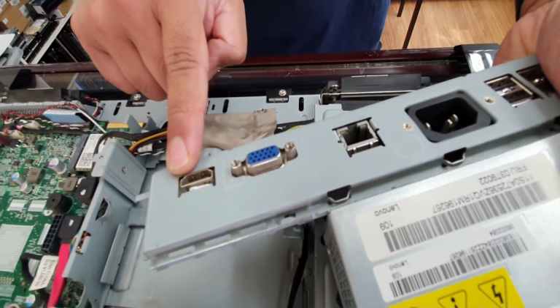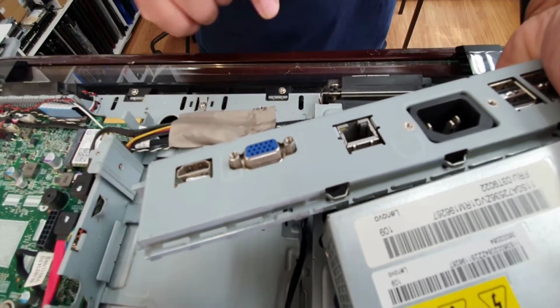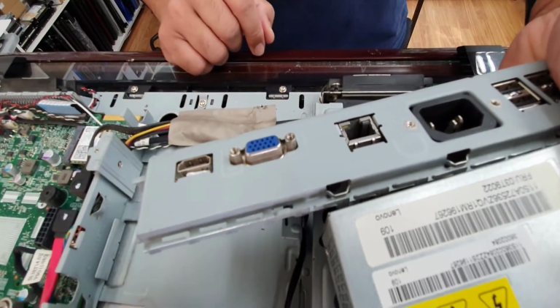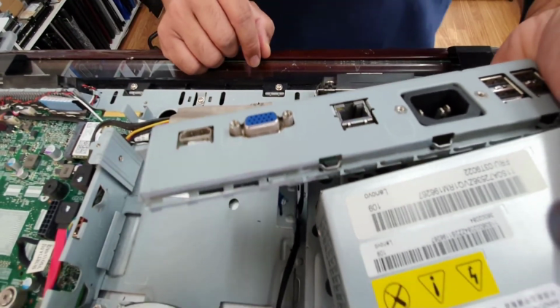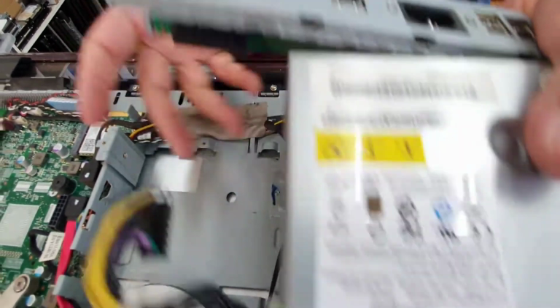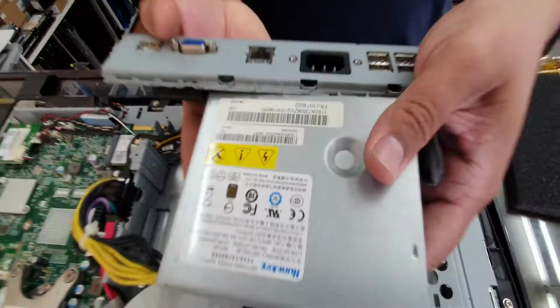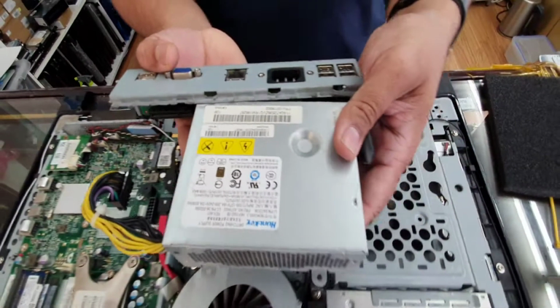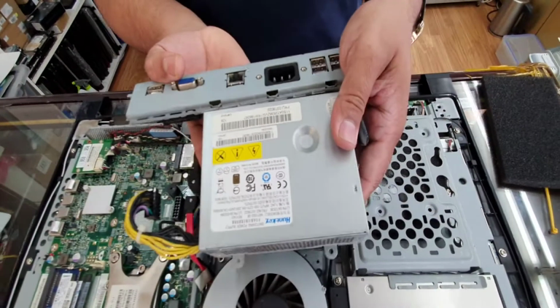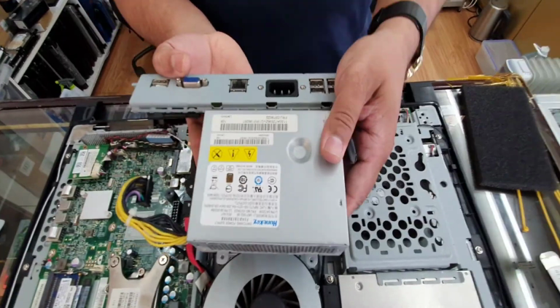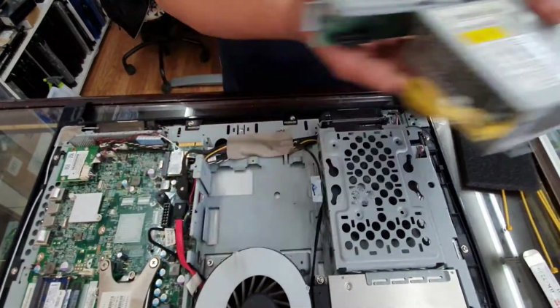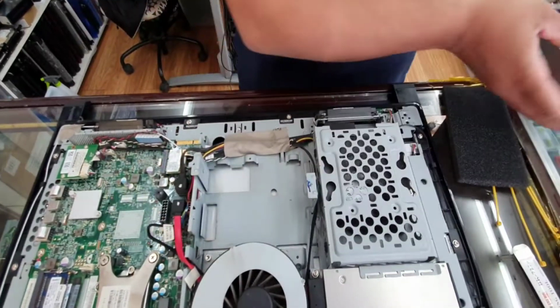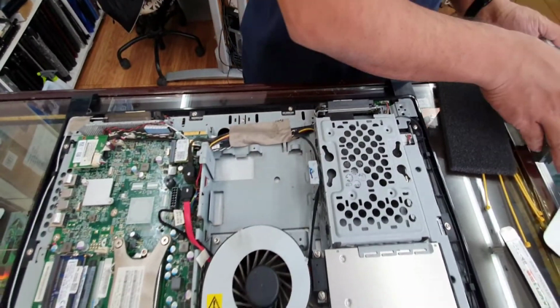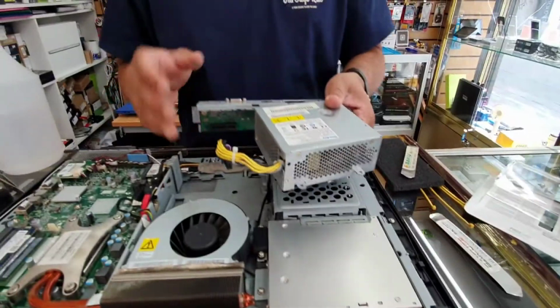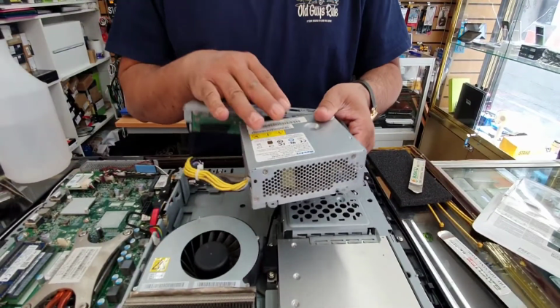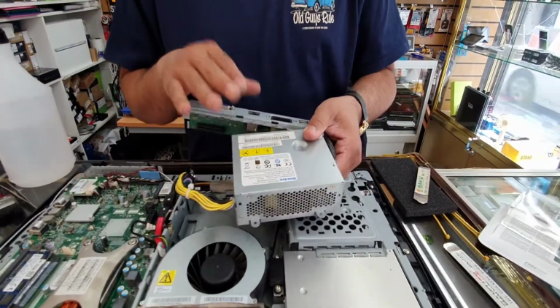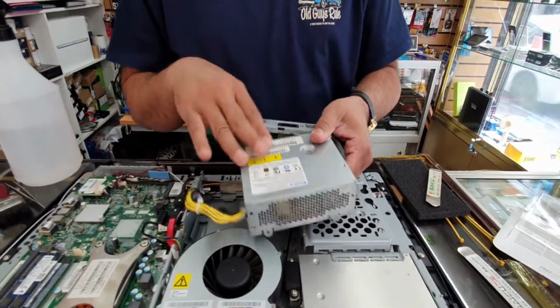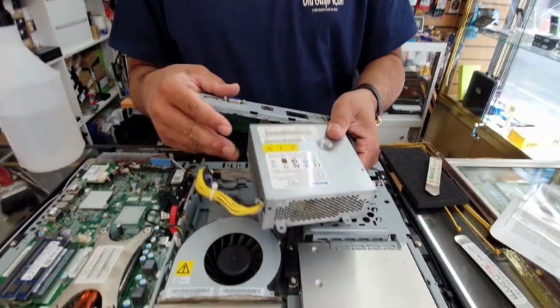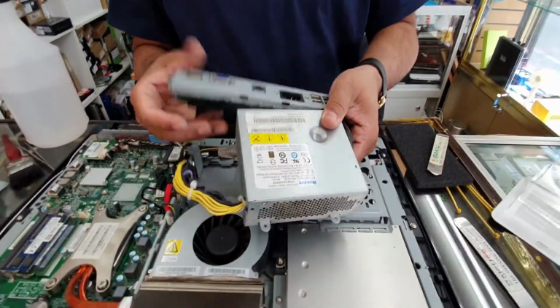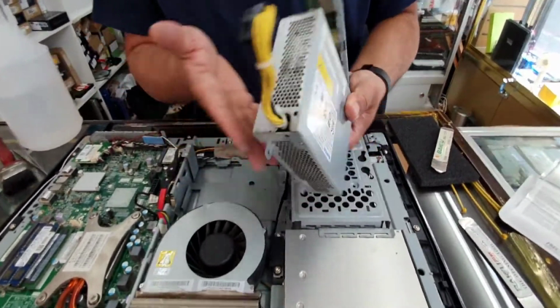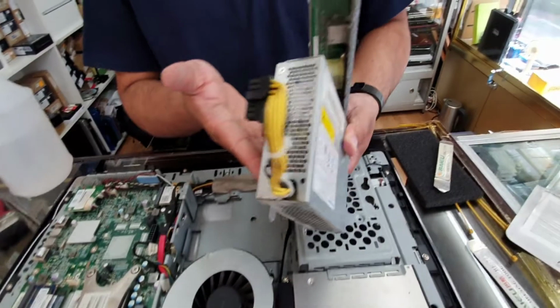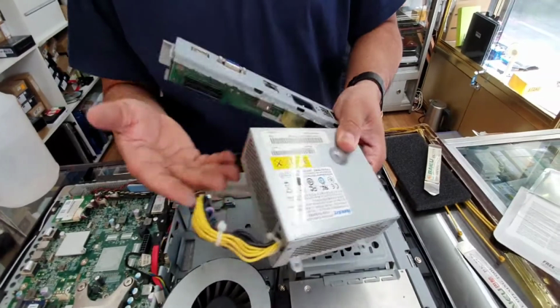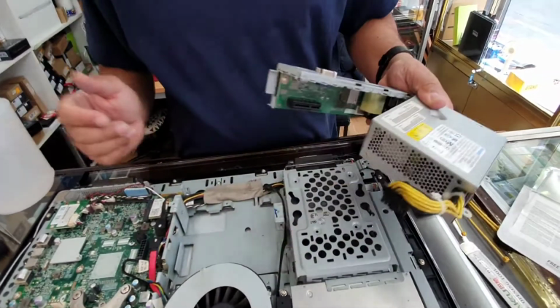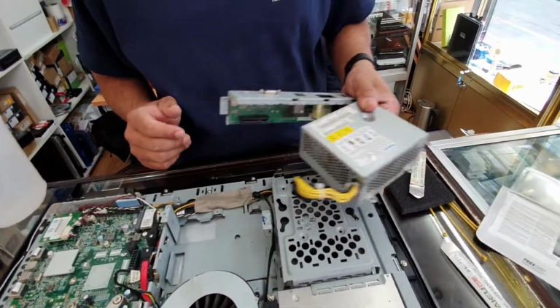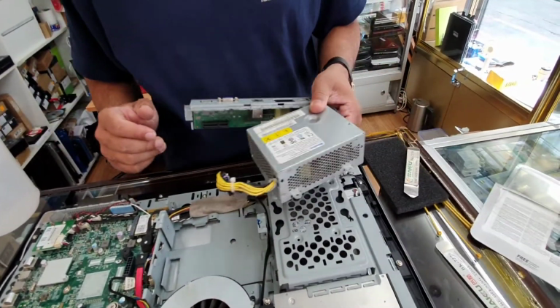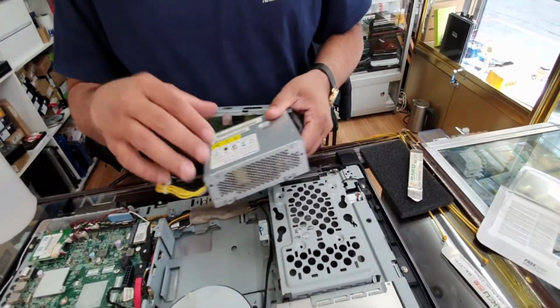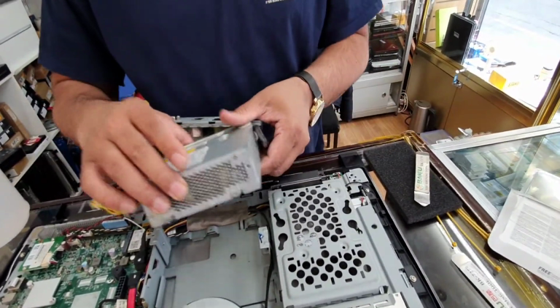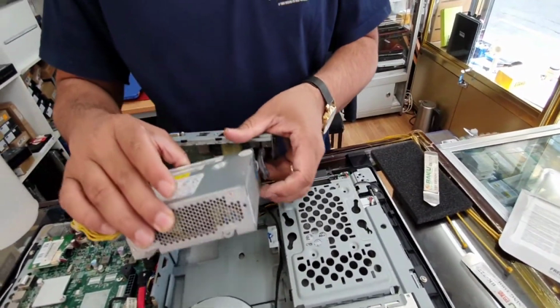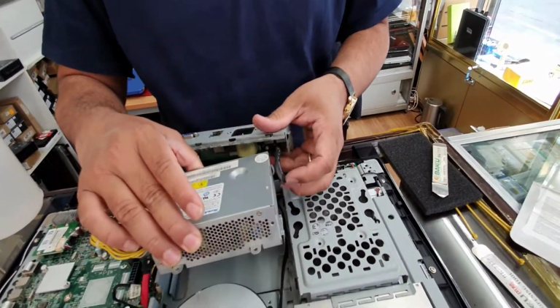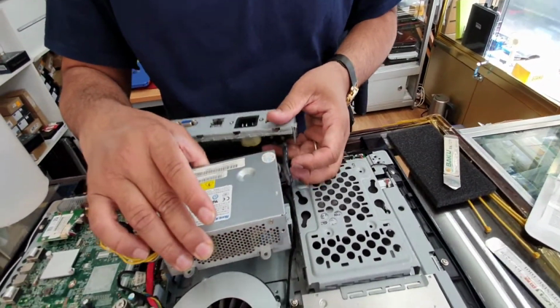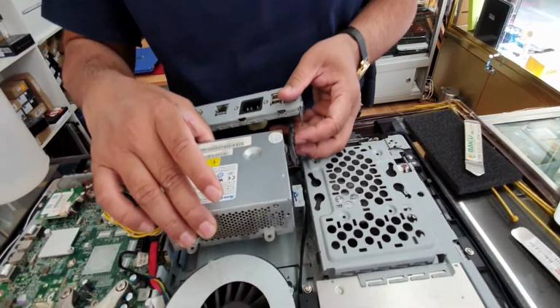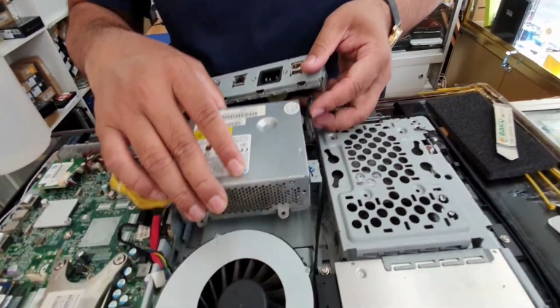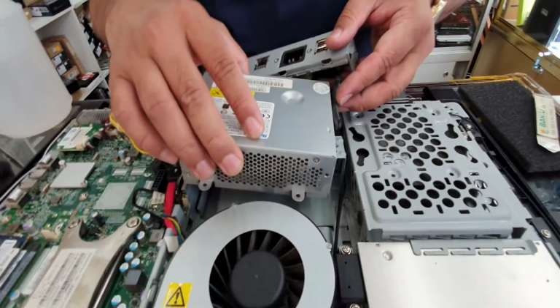It also comes with a video external graphics card connector, and it connects out to an HDMI port. So that's how you replace the power supply. This is the replacement power supply — the first thing we're going to do is put it right here.